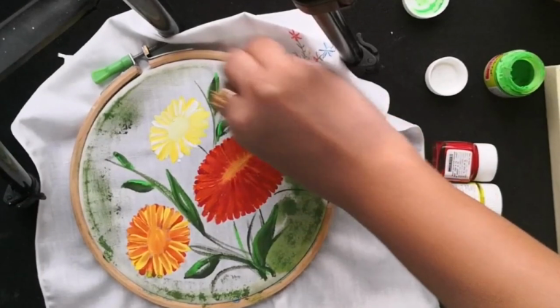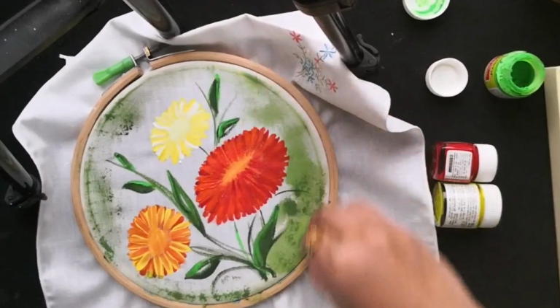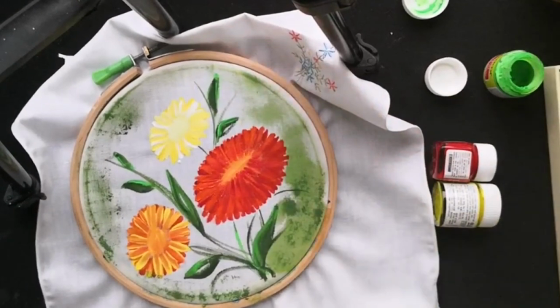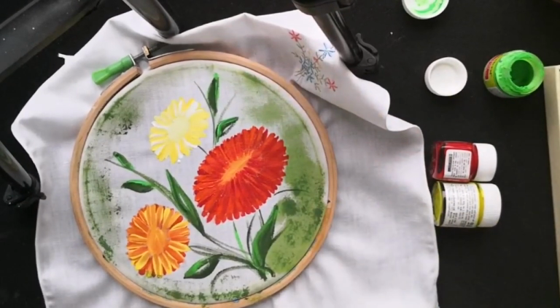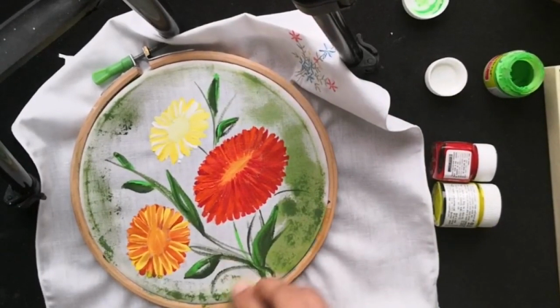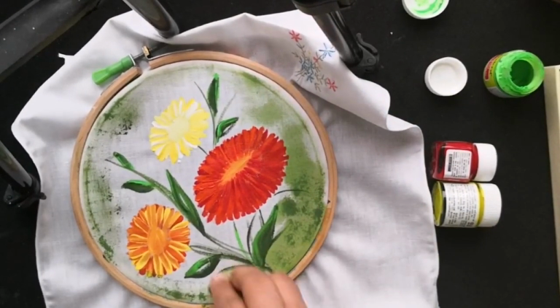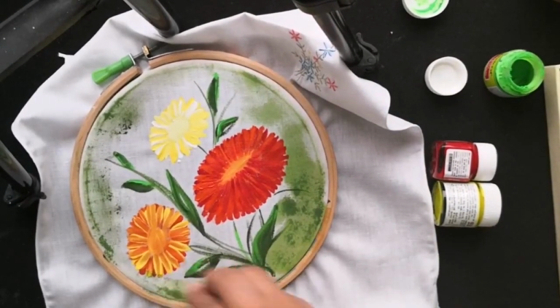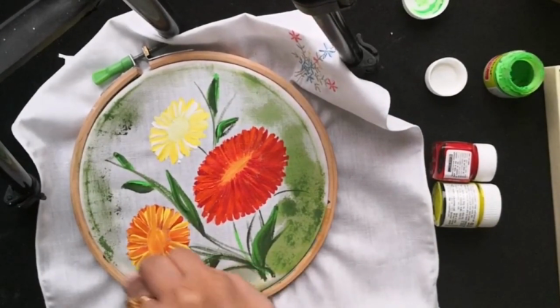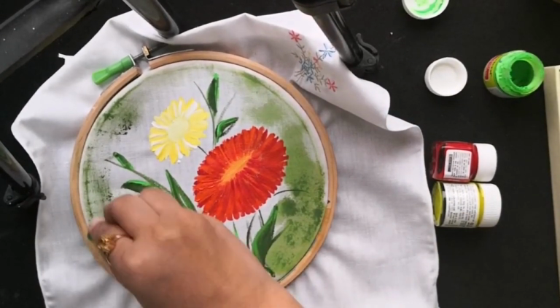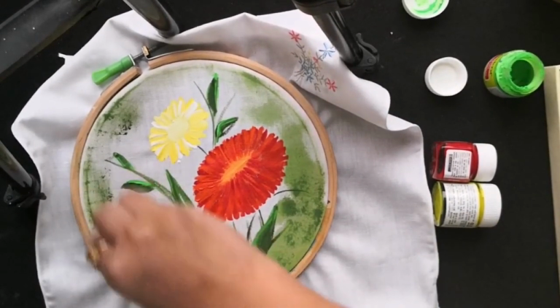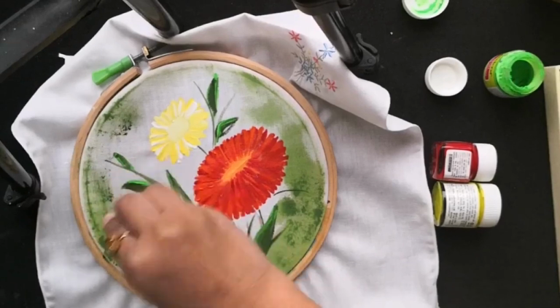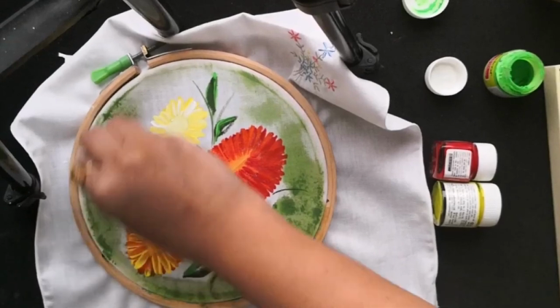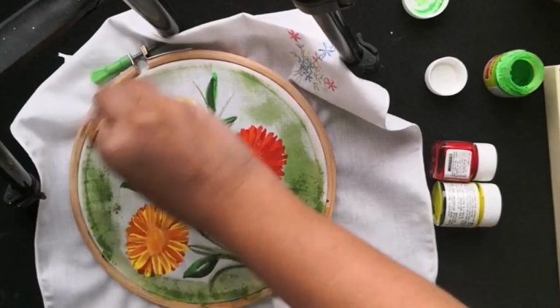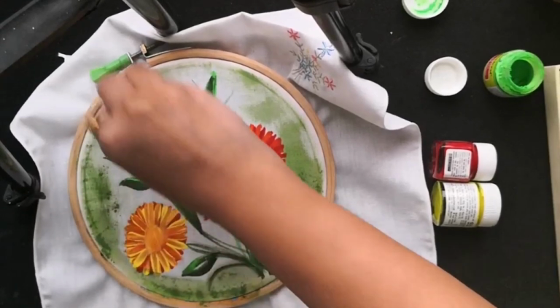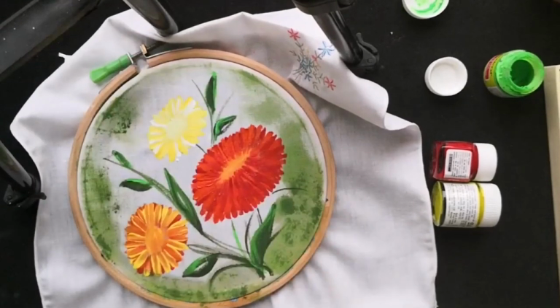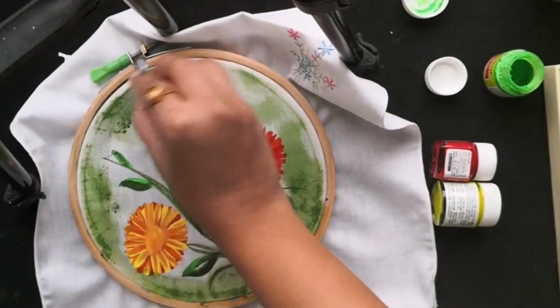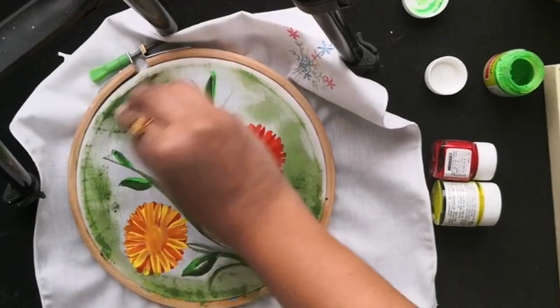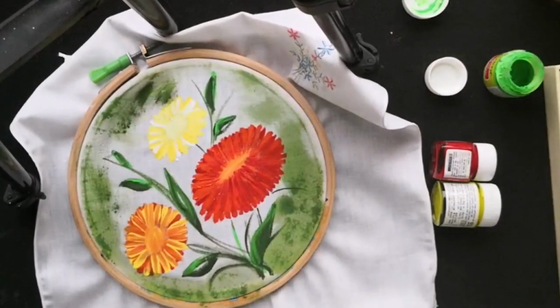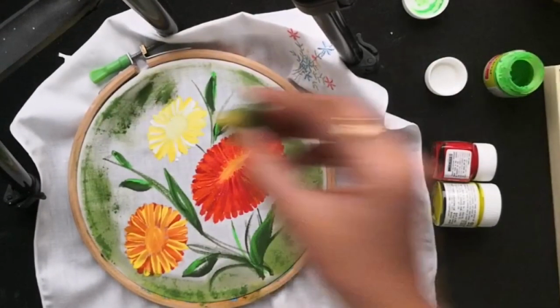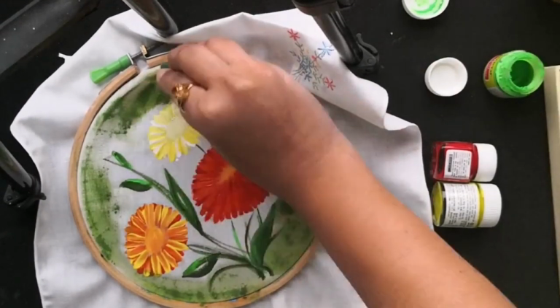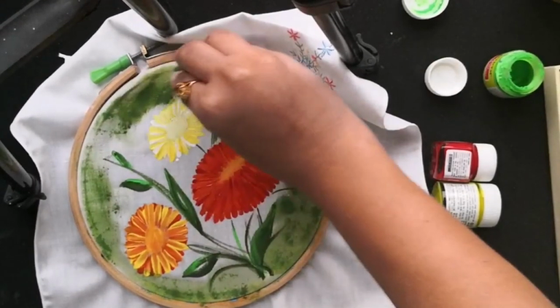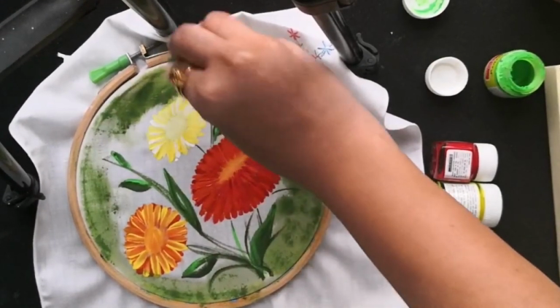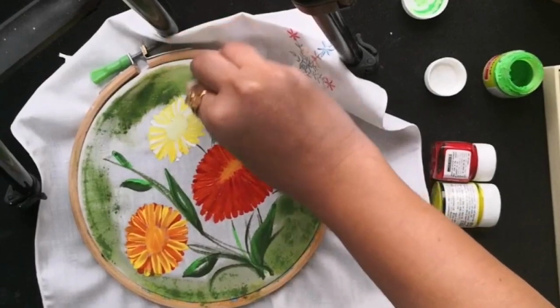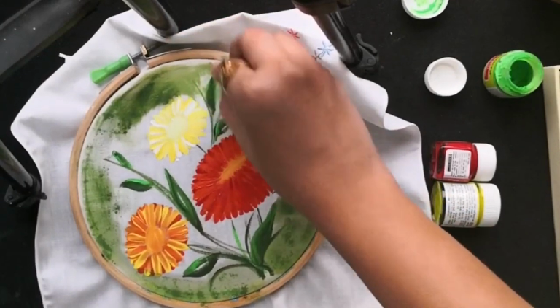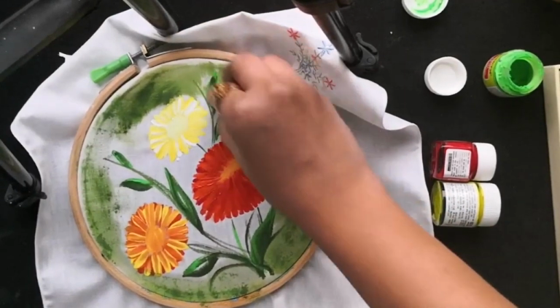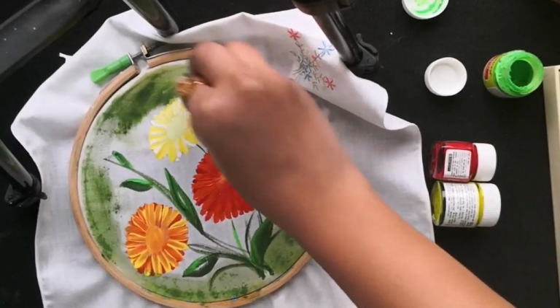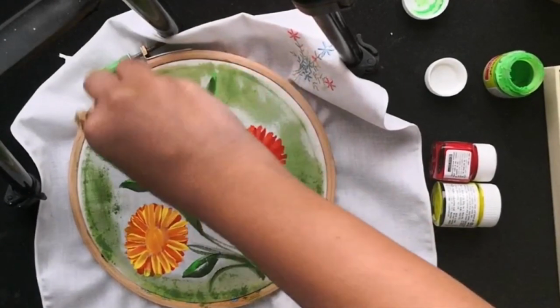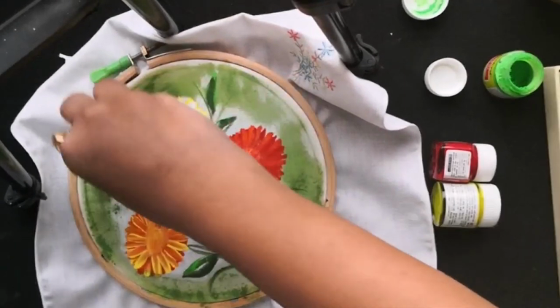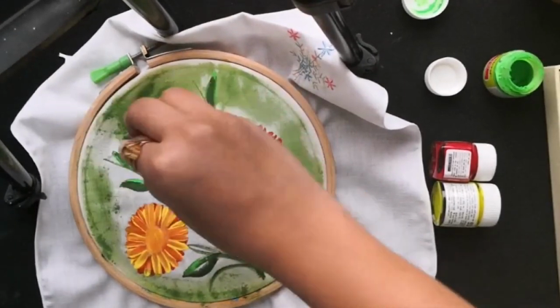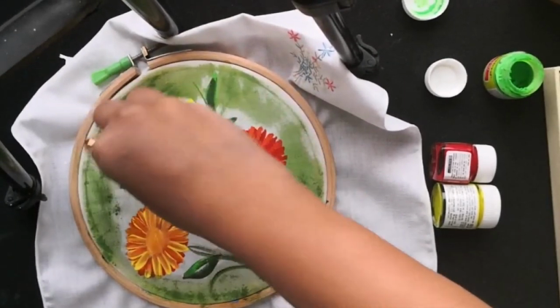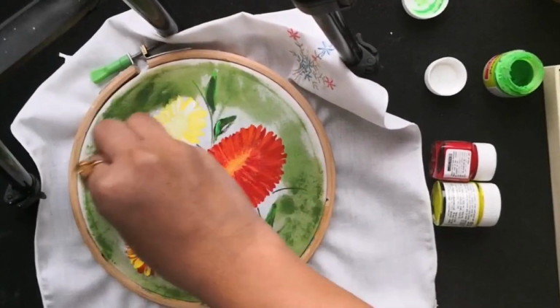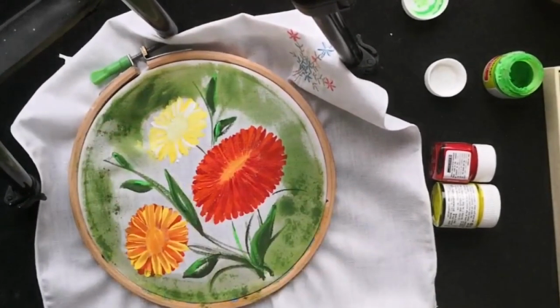I made a mistake and a few of my petals got smudged along with the background, so I had to redo that portion. But this is a really easy and fun part to get this wonderful background.